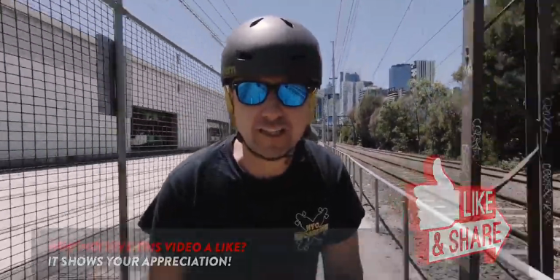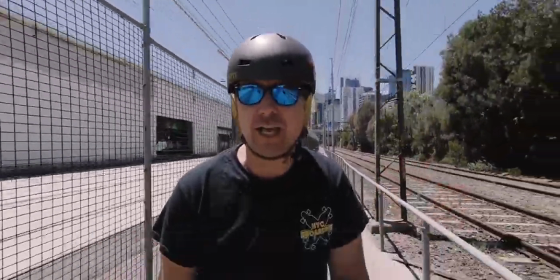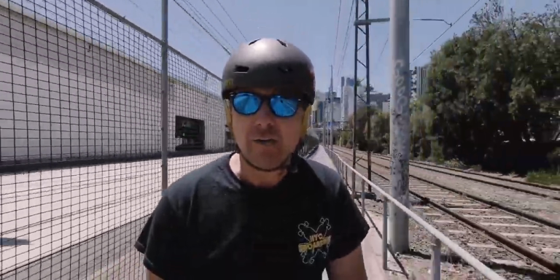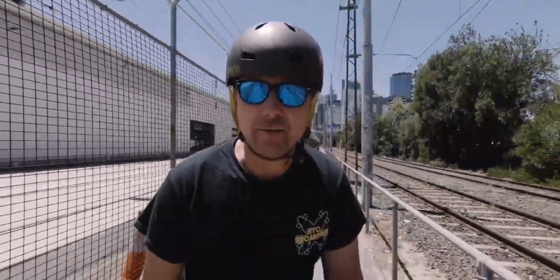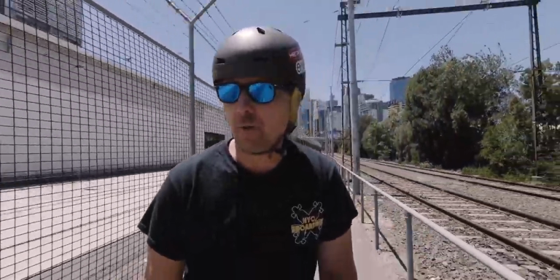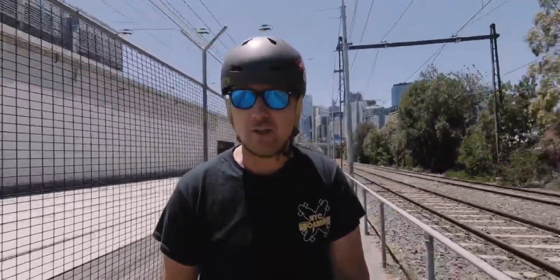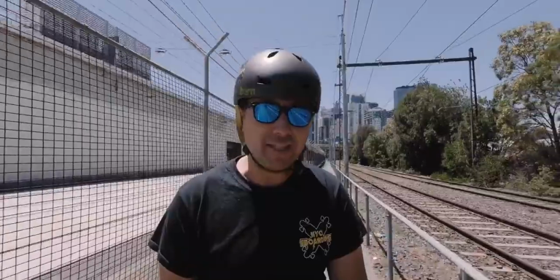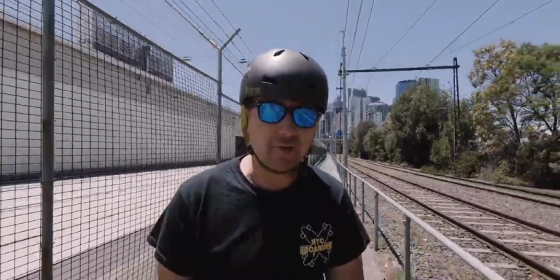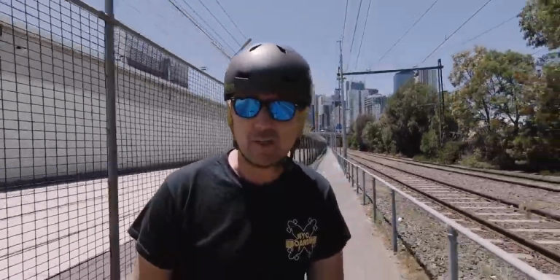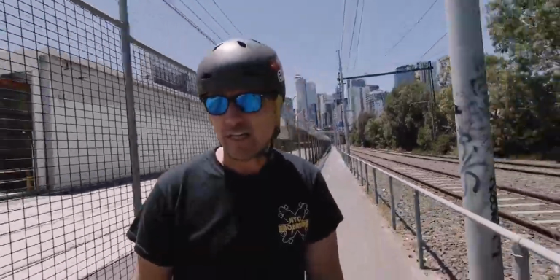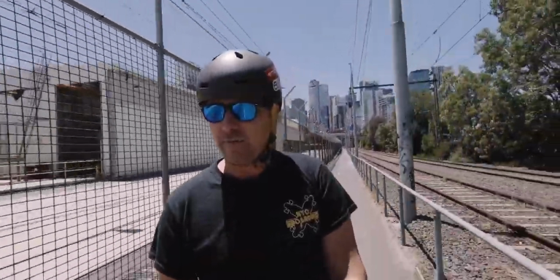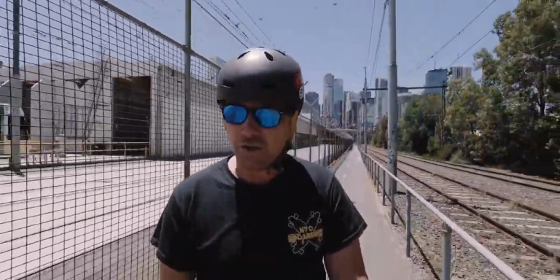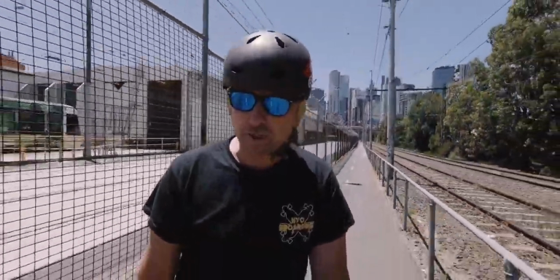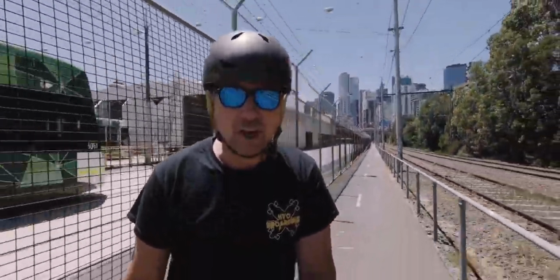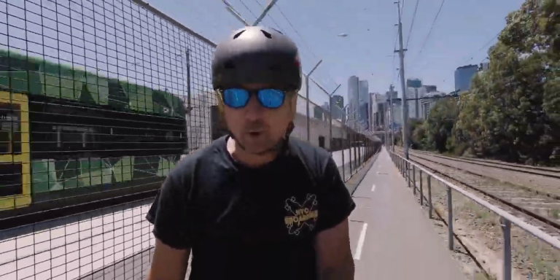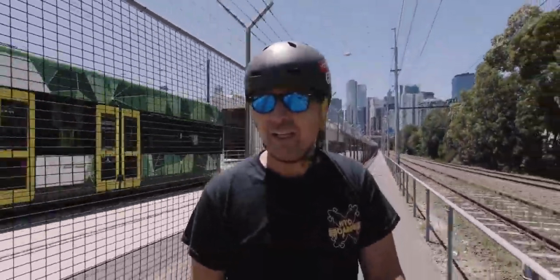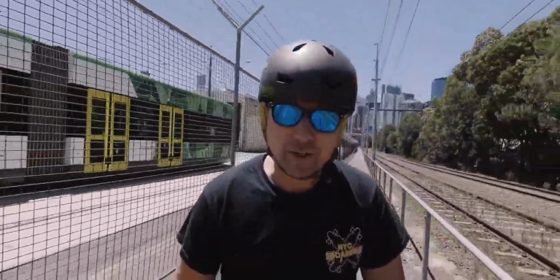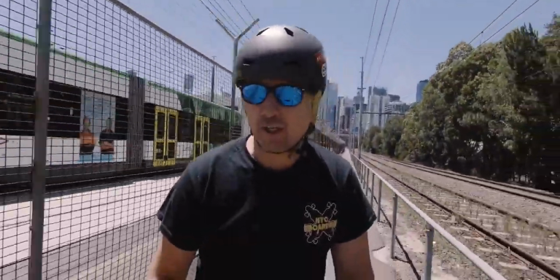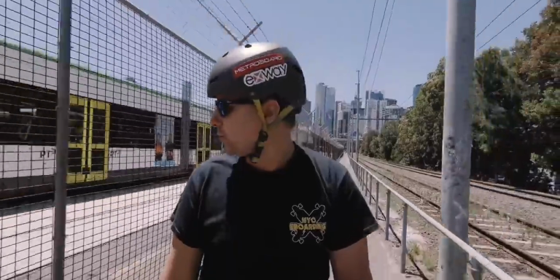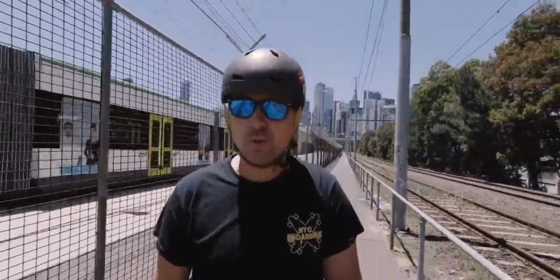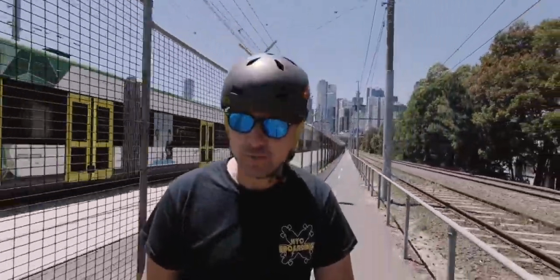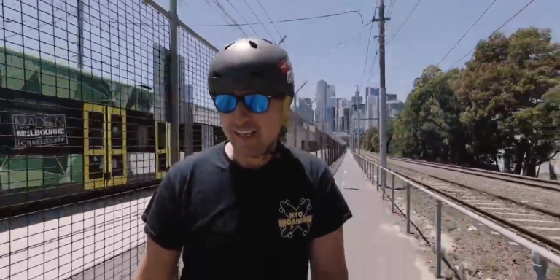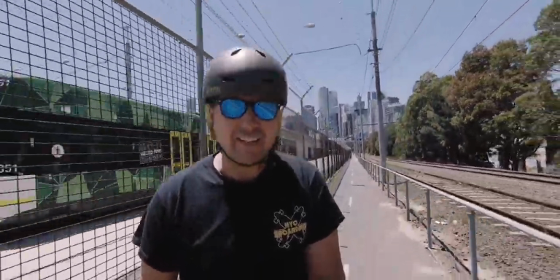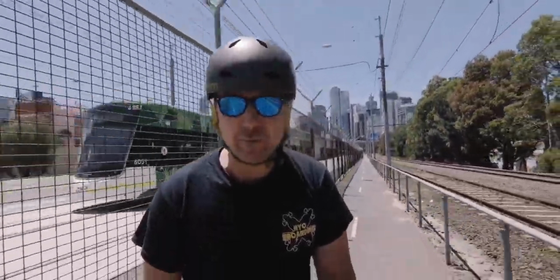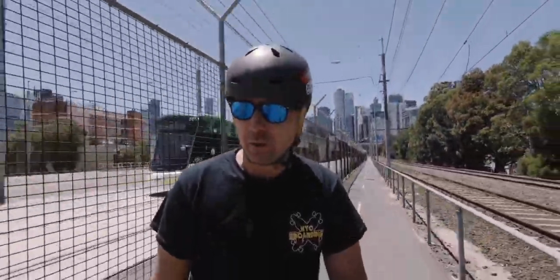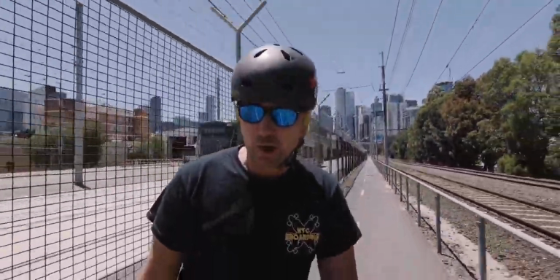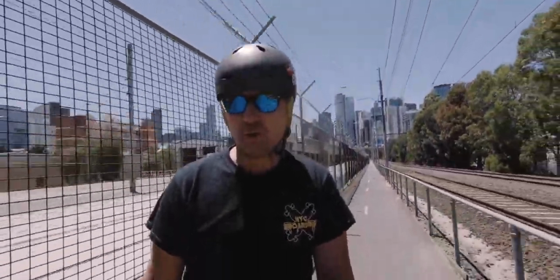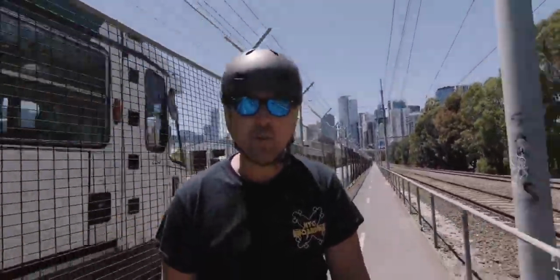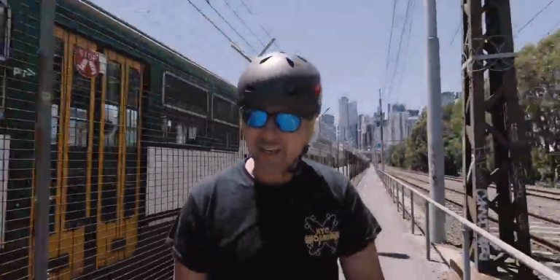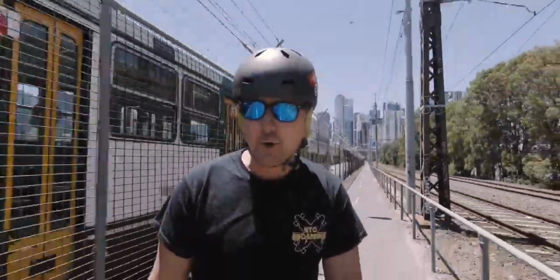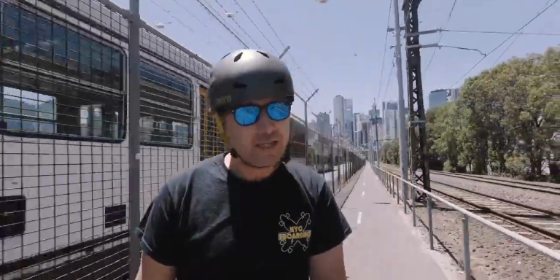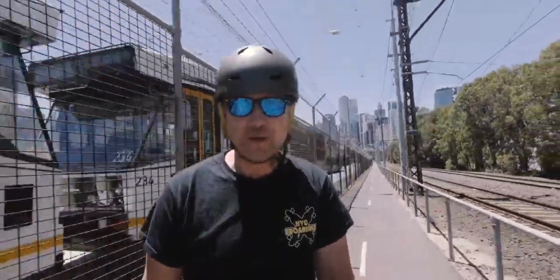You can get this for $500 right now, normally $700. They have a special on at the moment. So if you like this board and it fits what you're wanting a board to do for you, and you like to have a bit of fun on the way to work or for small commutes, this board is pretty bloody good.